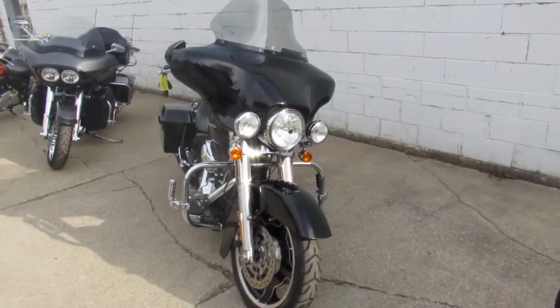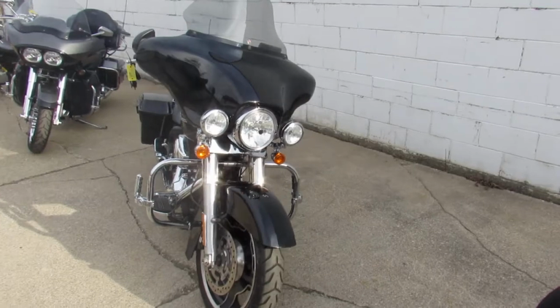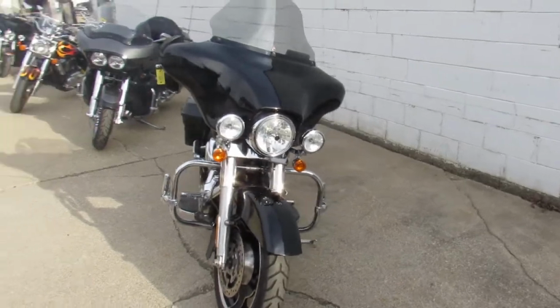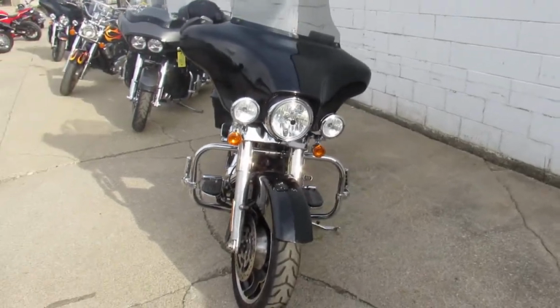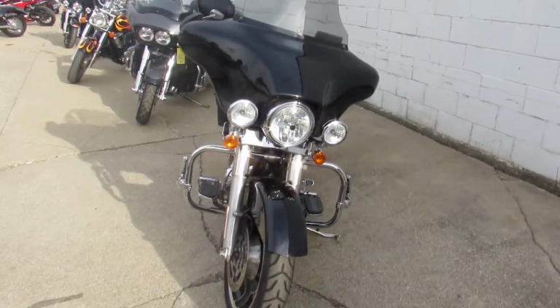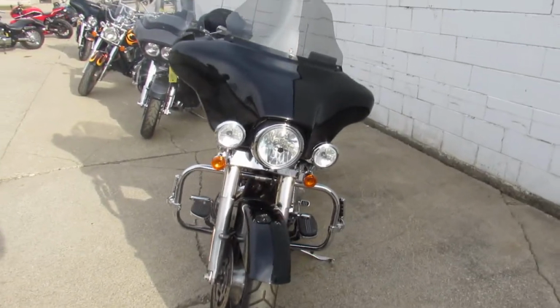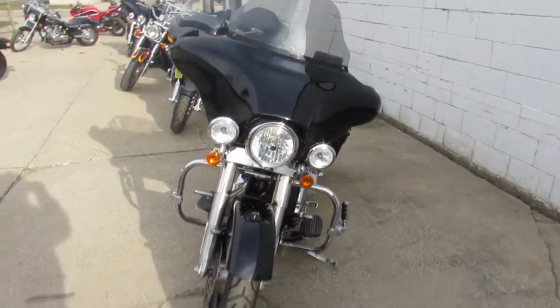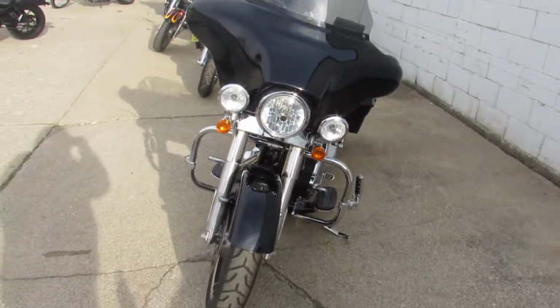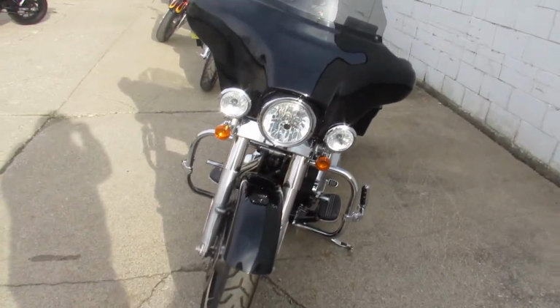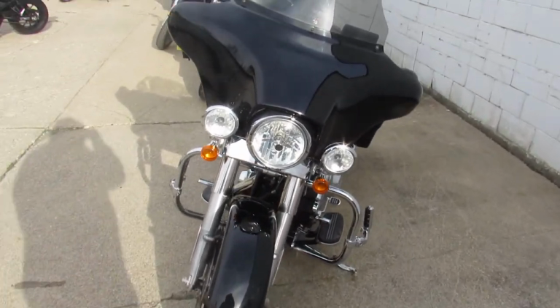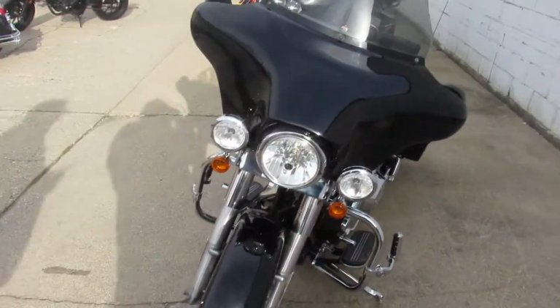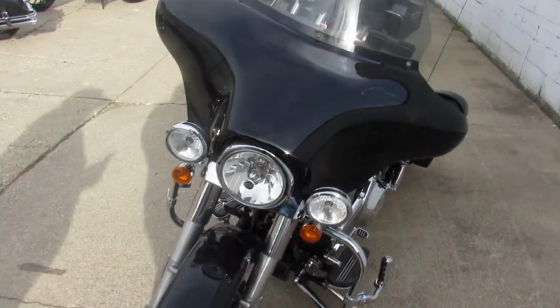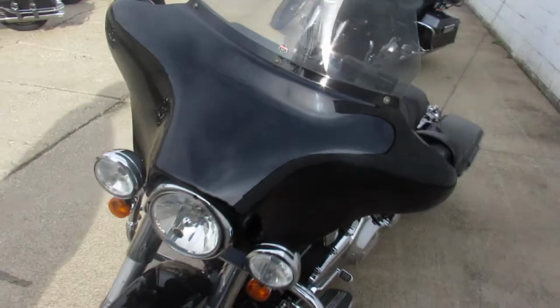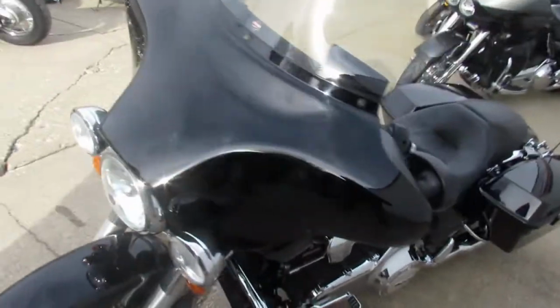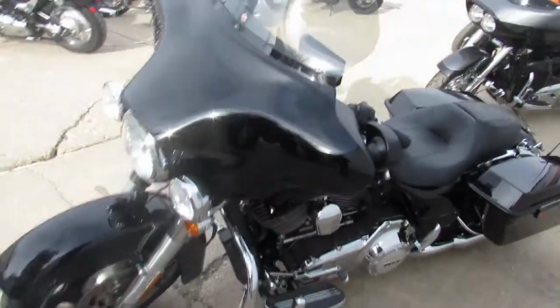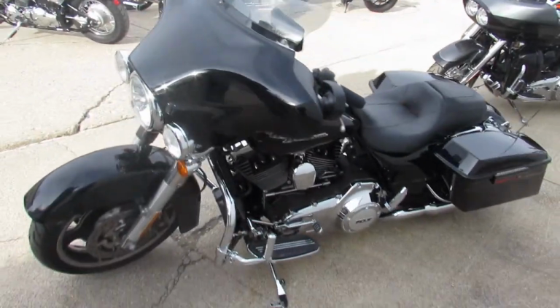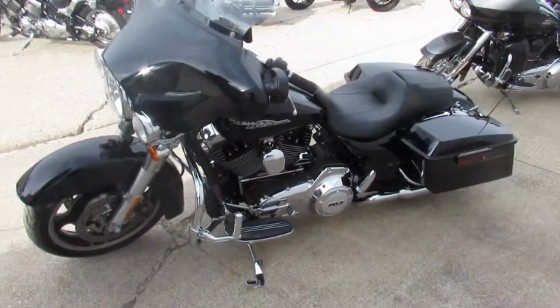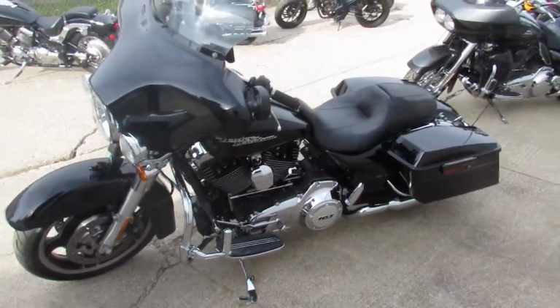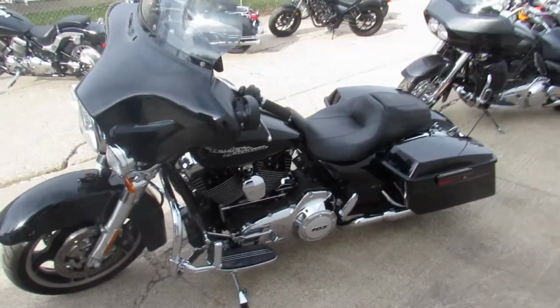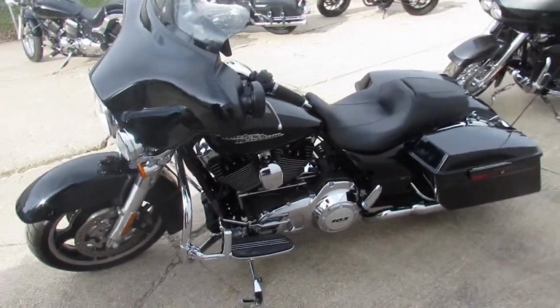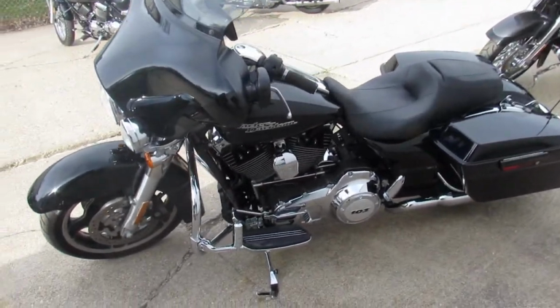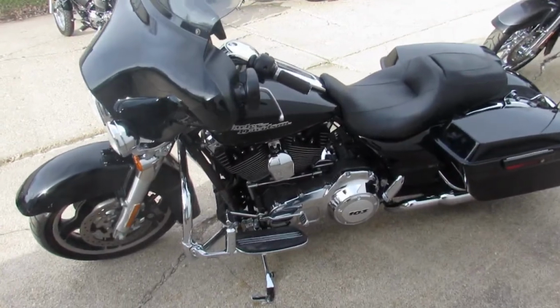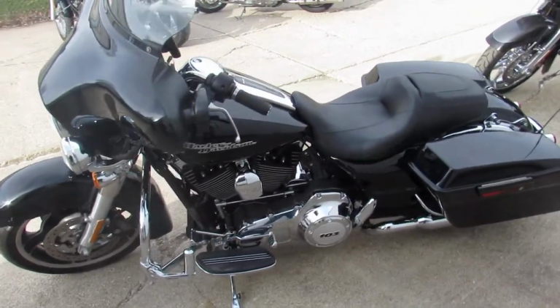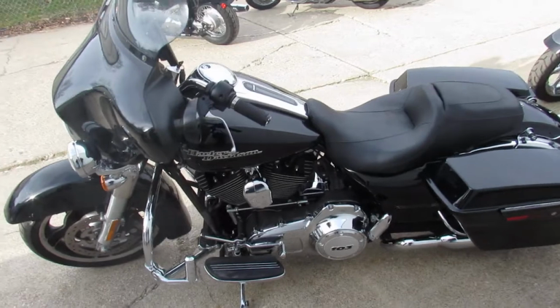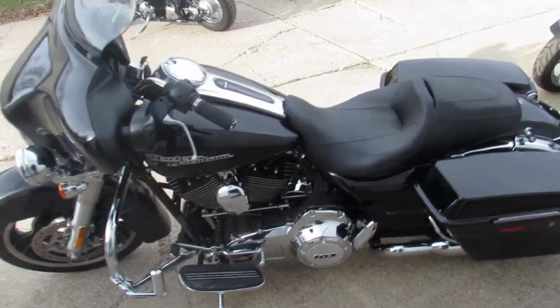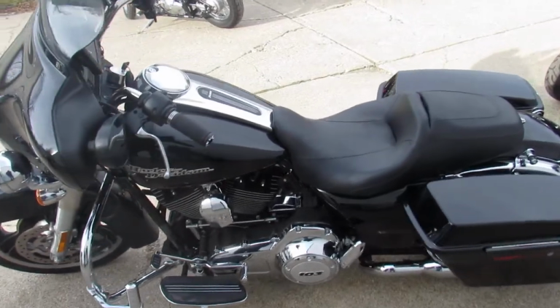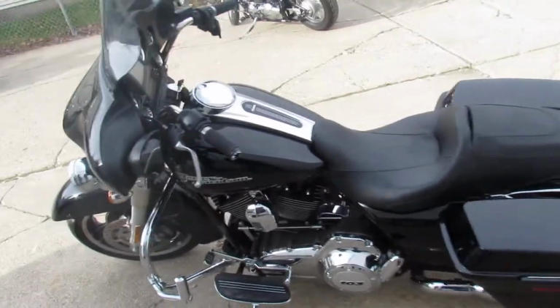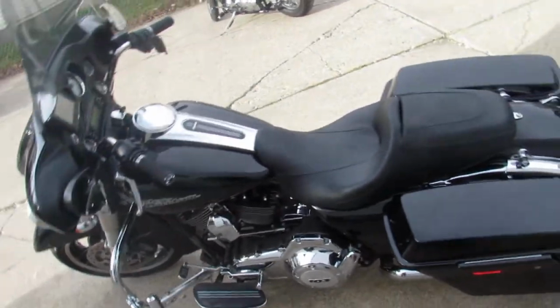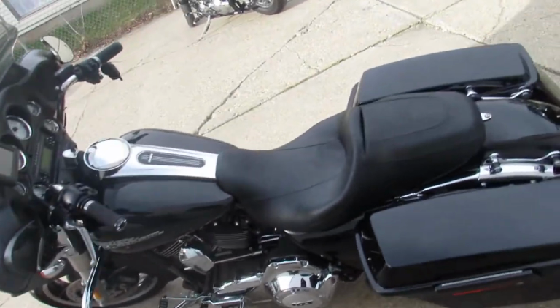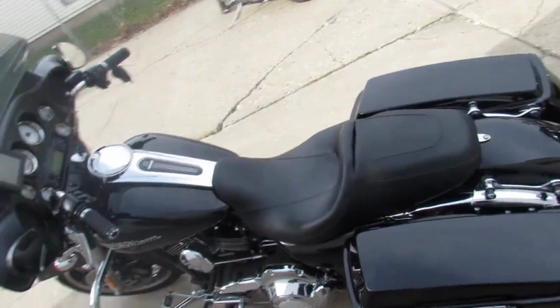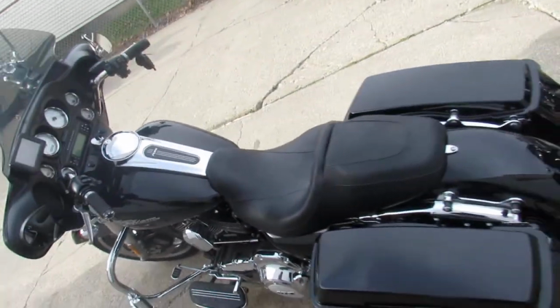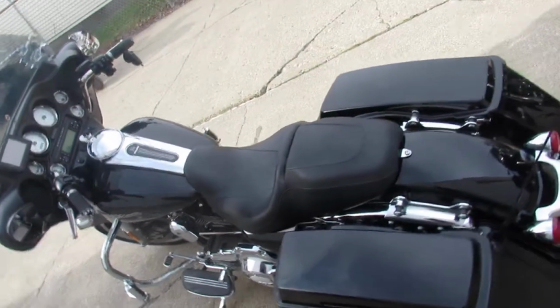This one here is a 2012 Street Glide. Only has 14,574 miles. Super clean. Comes with the navigation system, Clockworks windshield. Just serviced here at the dealership. This thing is a clean bike and ready to go.